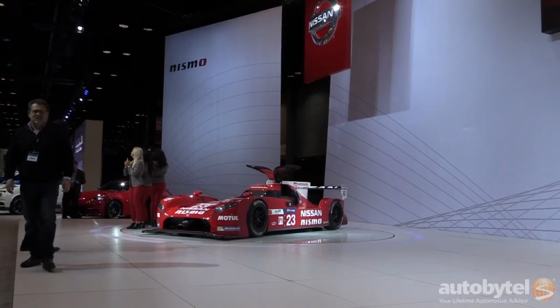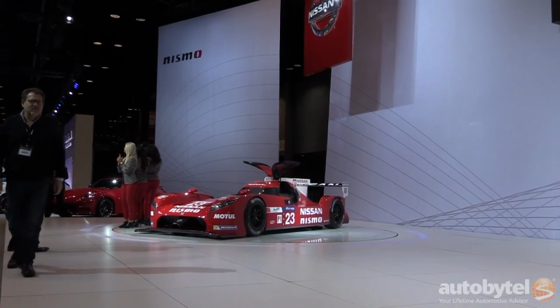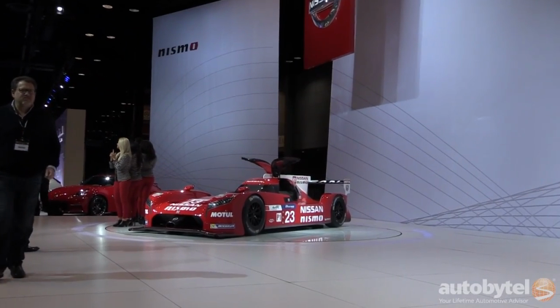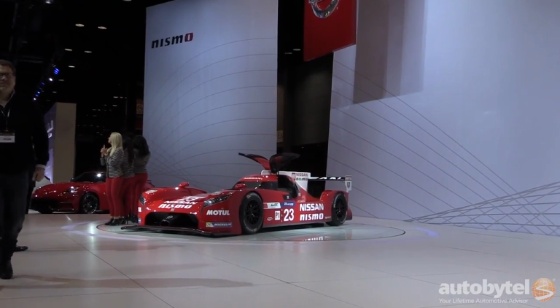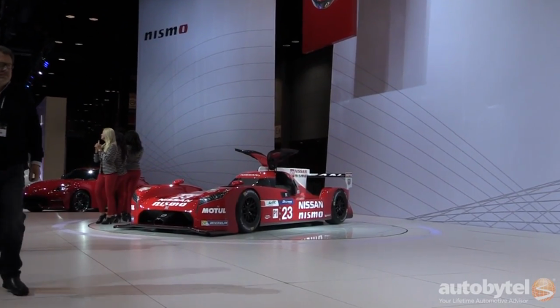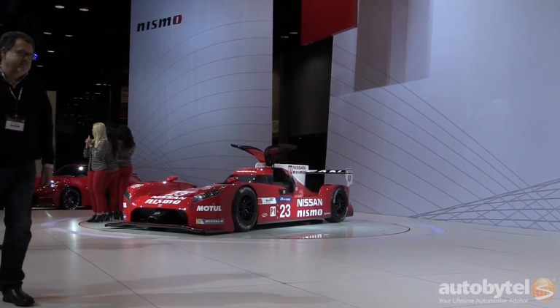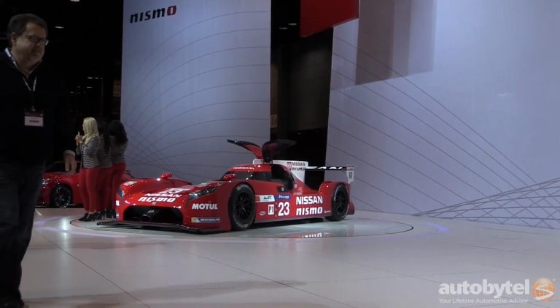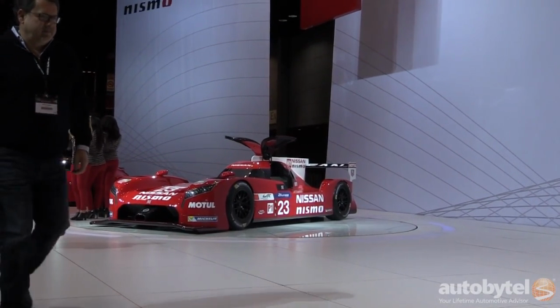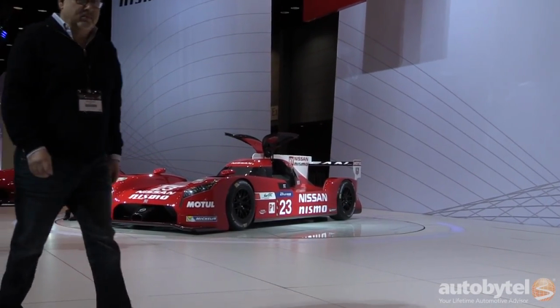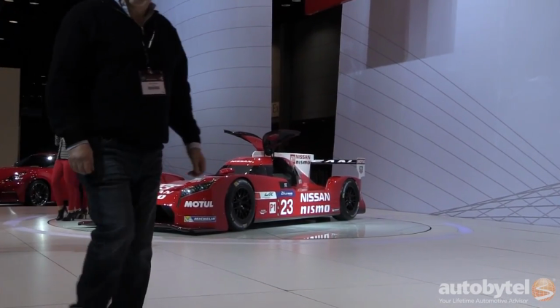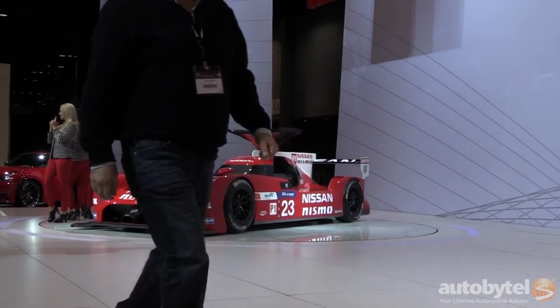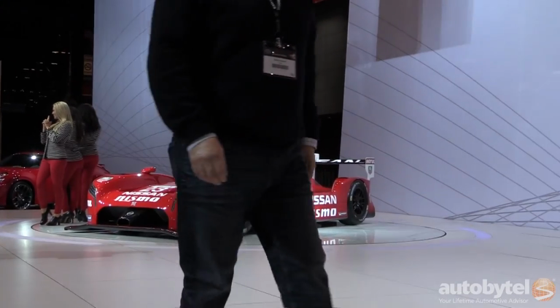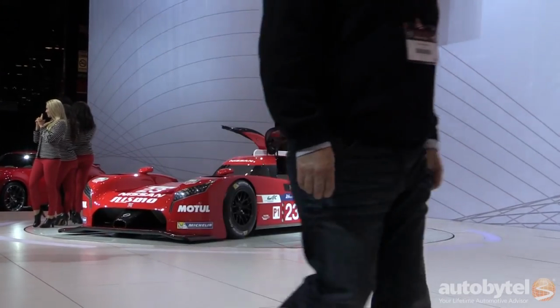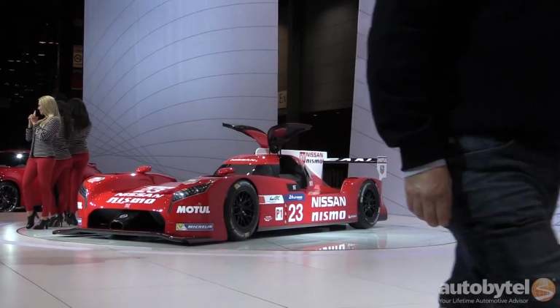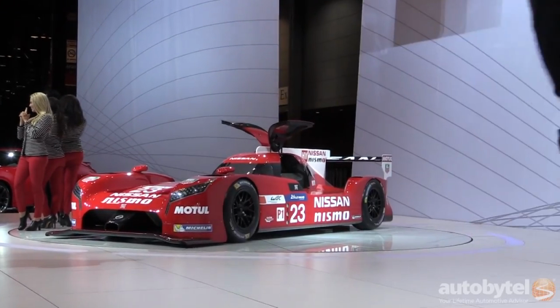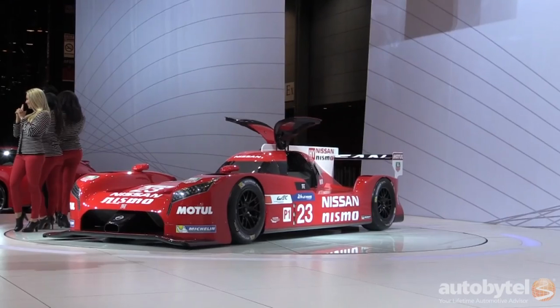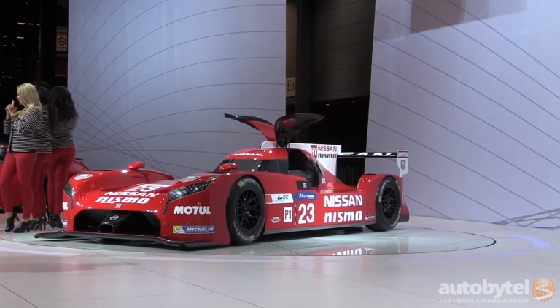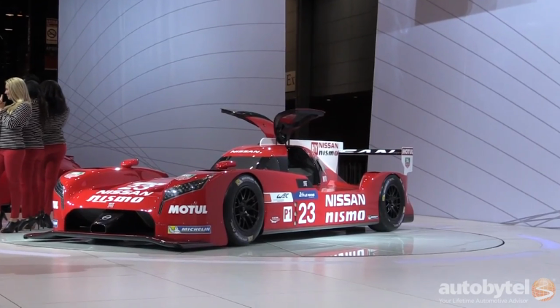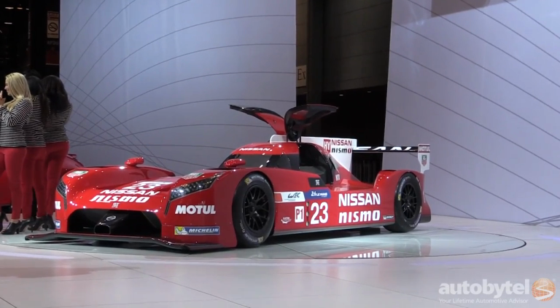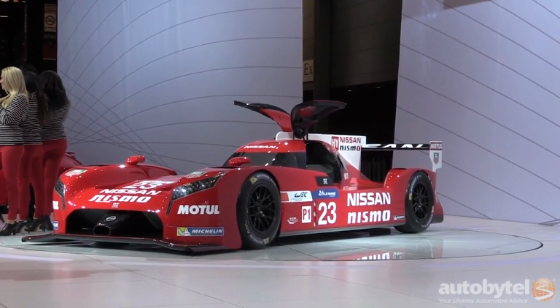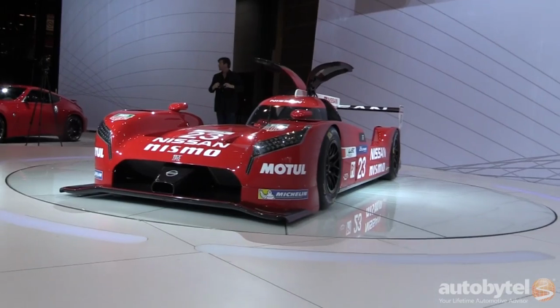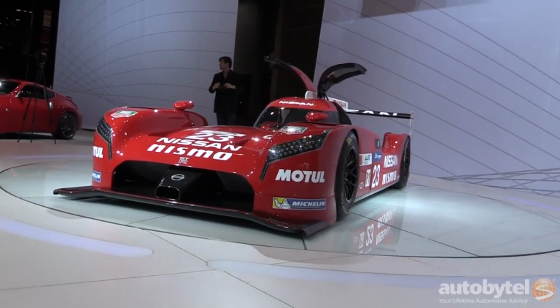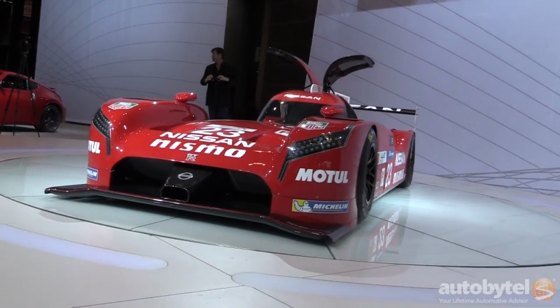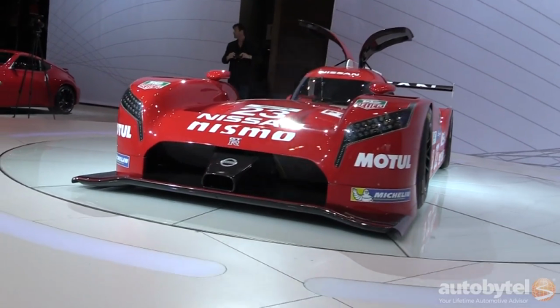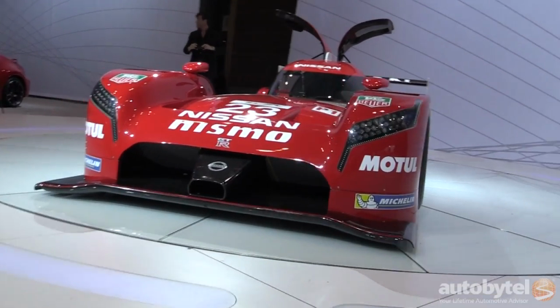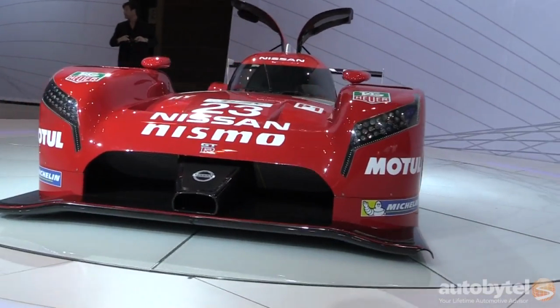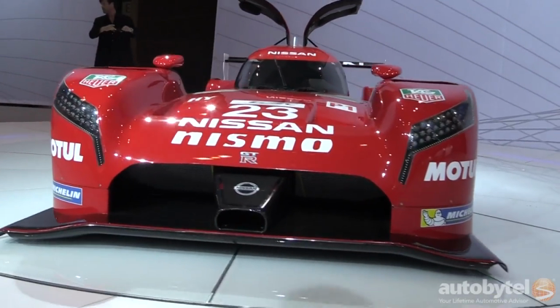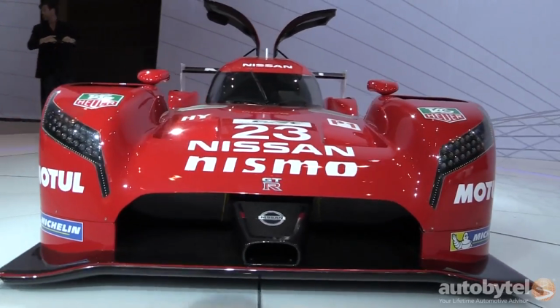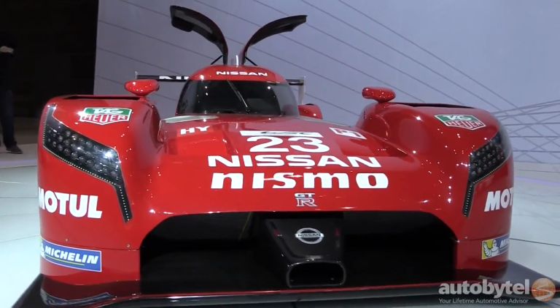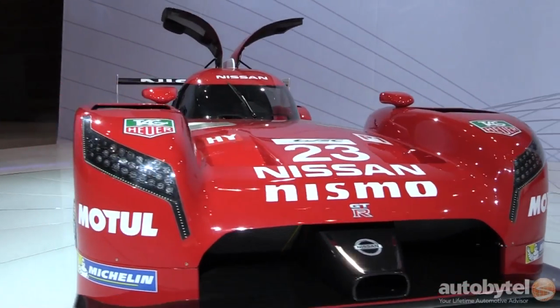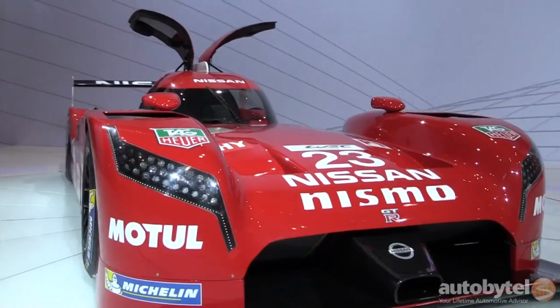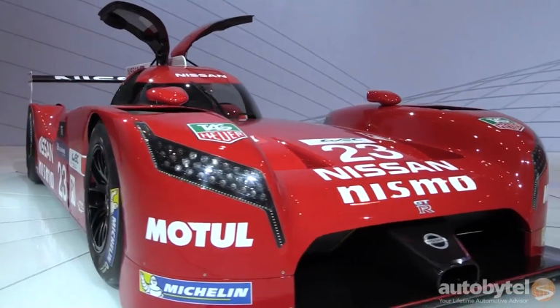It also has front-wheel drive — very rare in the racing circuit, especially at the highest echelons — and it comes with a kinetic energy recapturing system that provides huge bursts of energy in a unique hybrid setup out on the track.